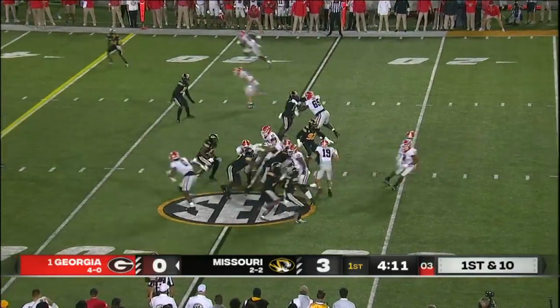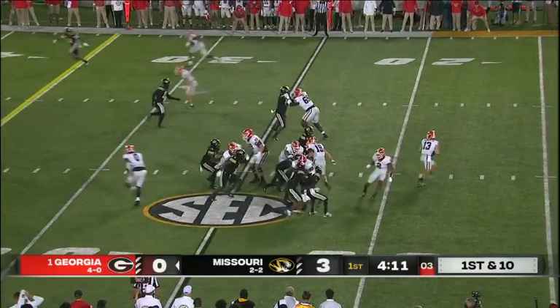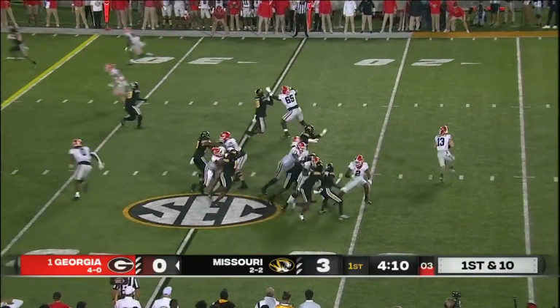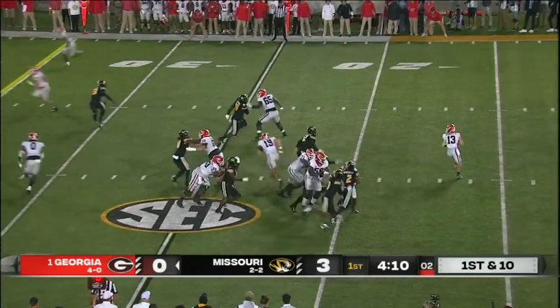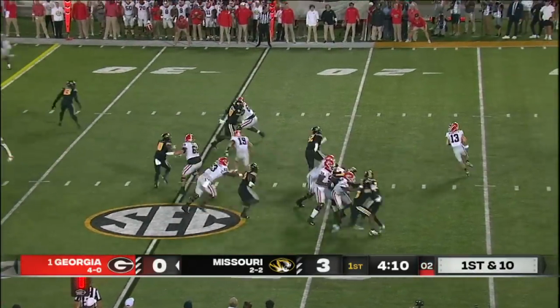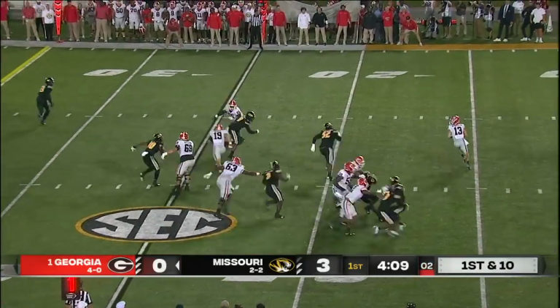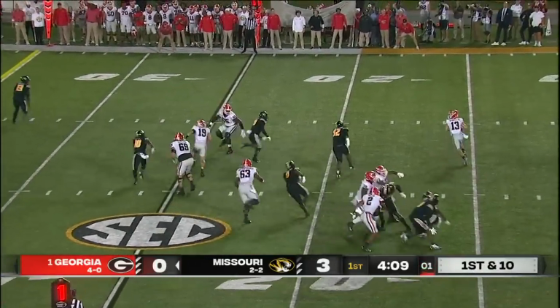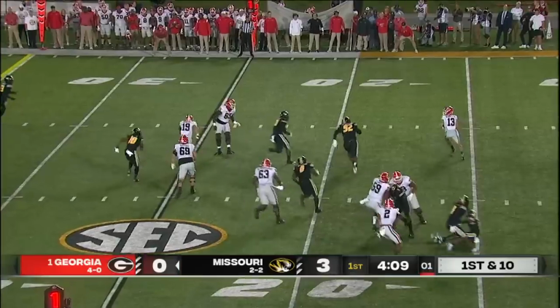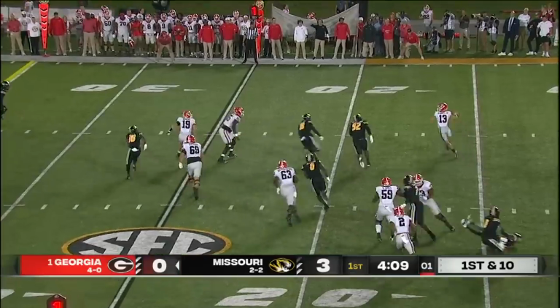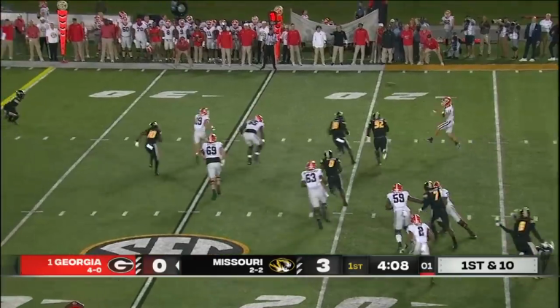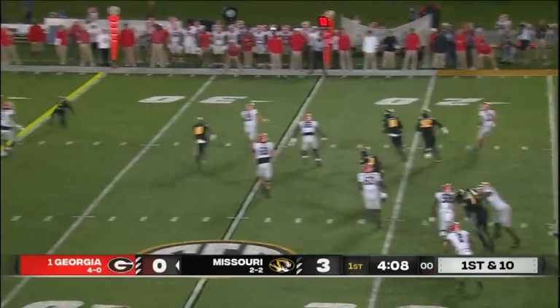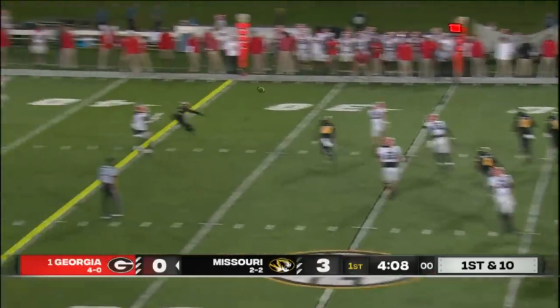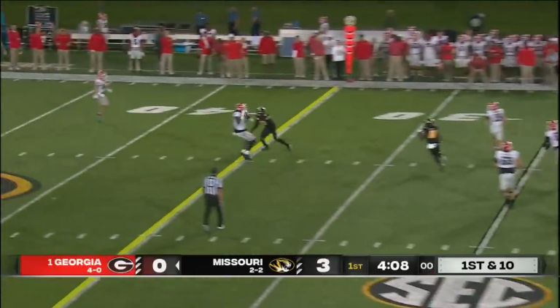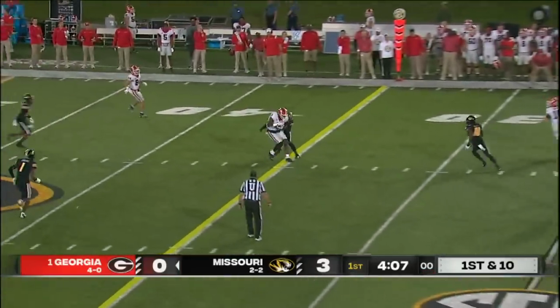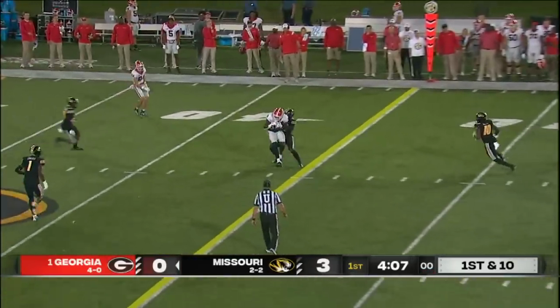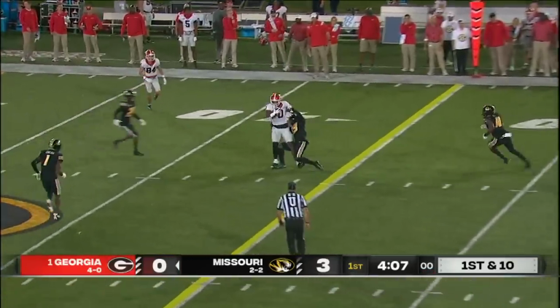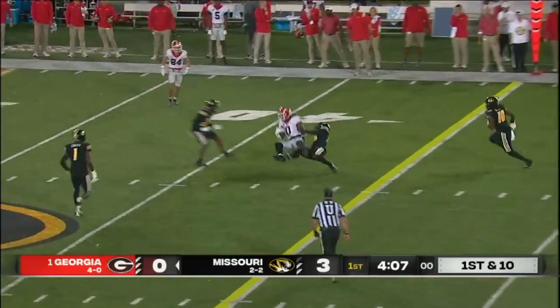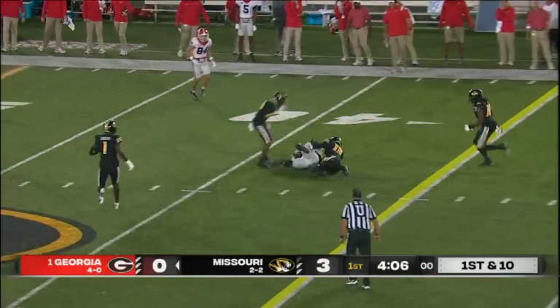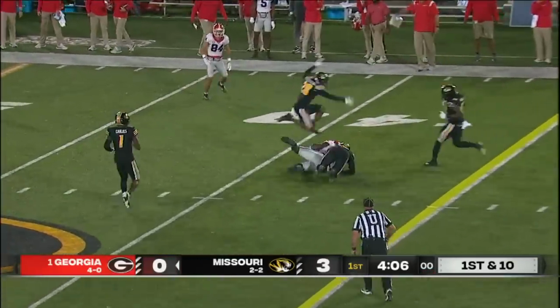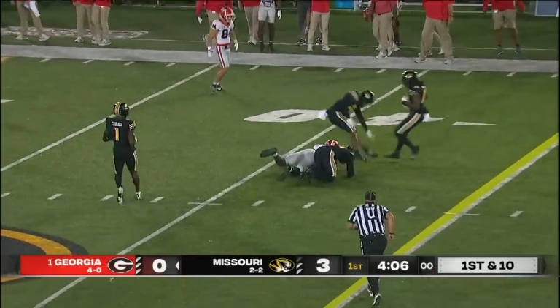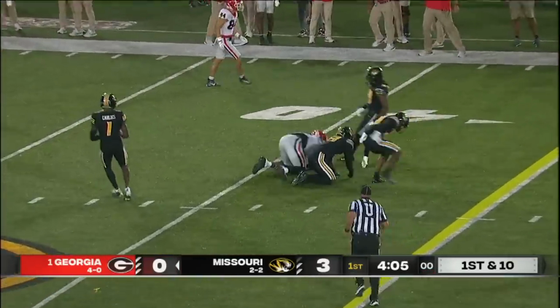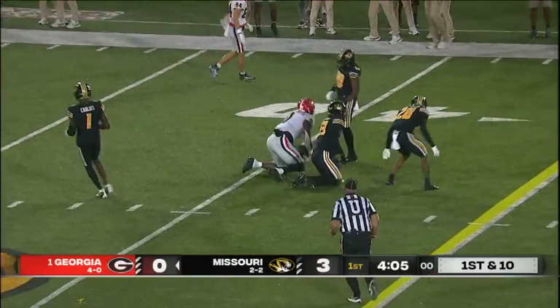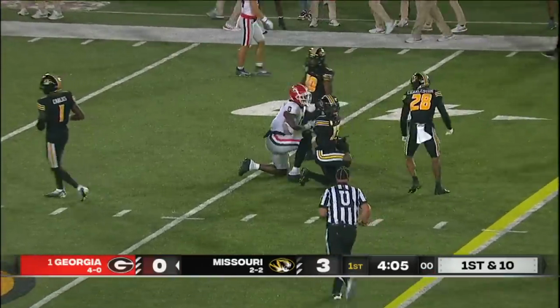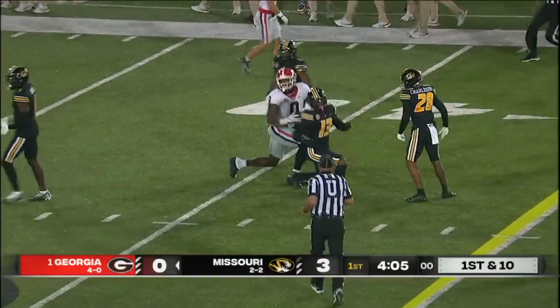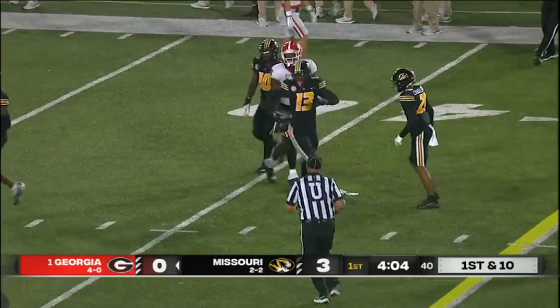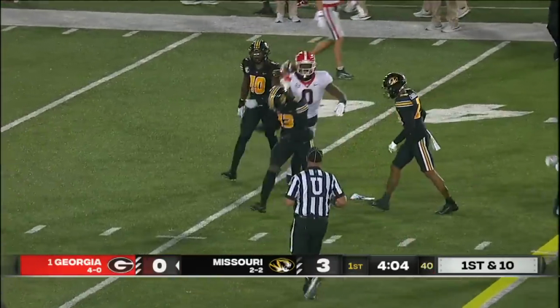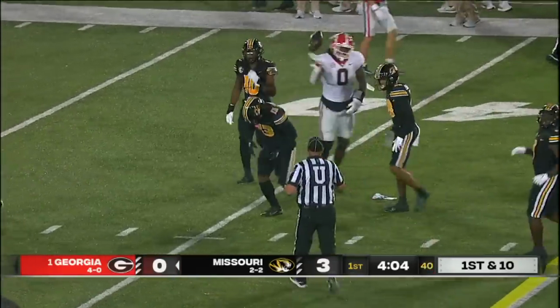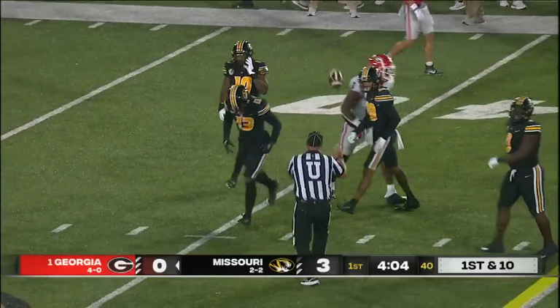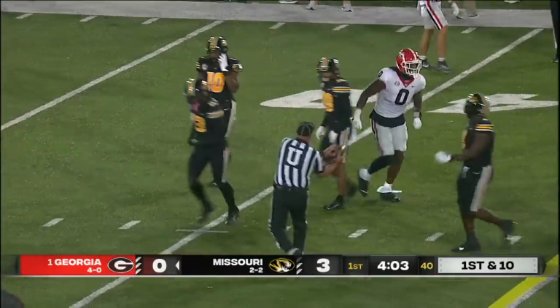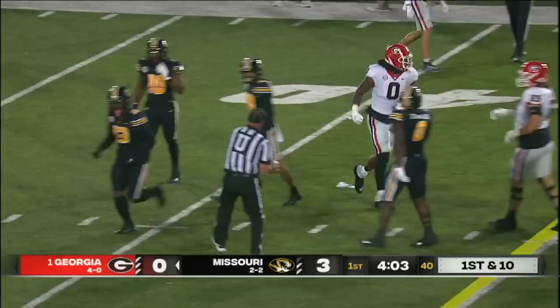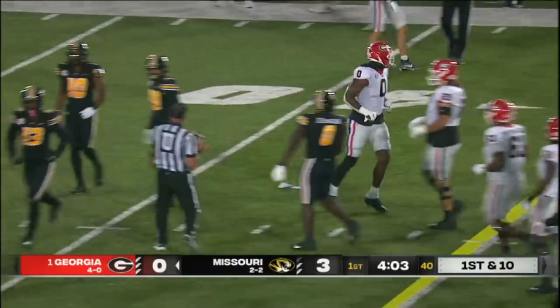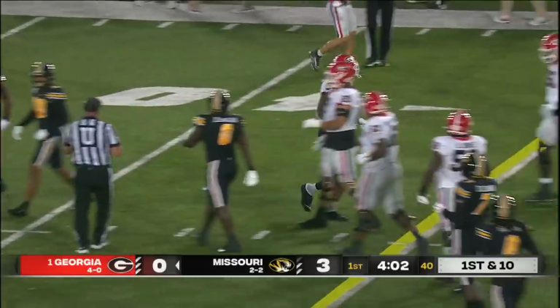Kendall Milton, play action. Bennett — complete. And a Georgia first down. That's big. Darnell Washington.